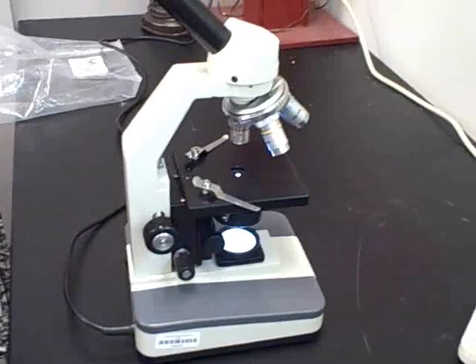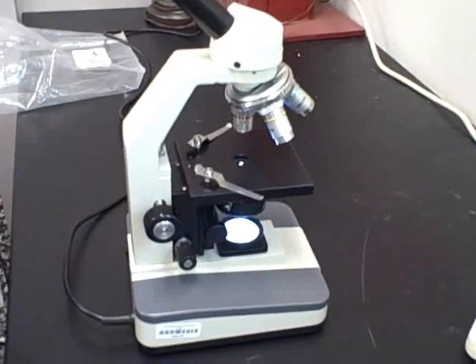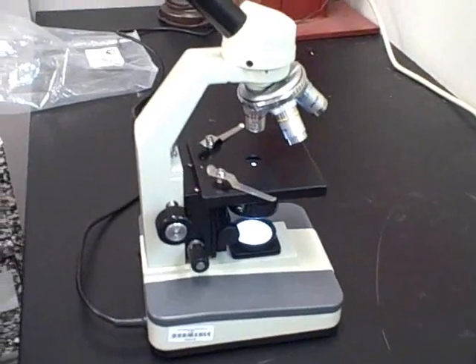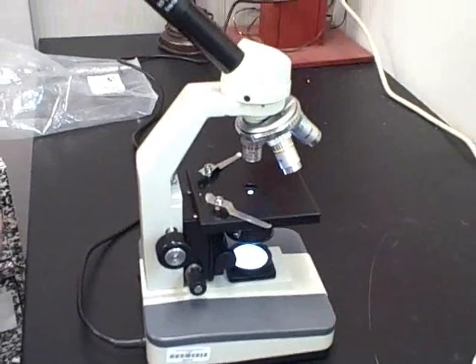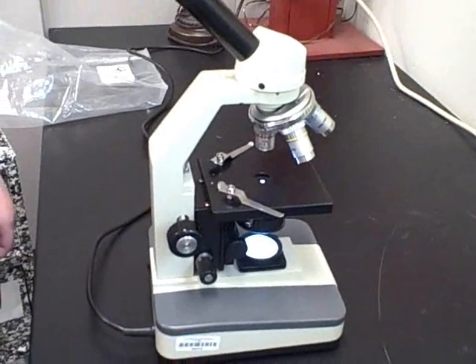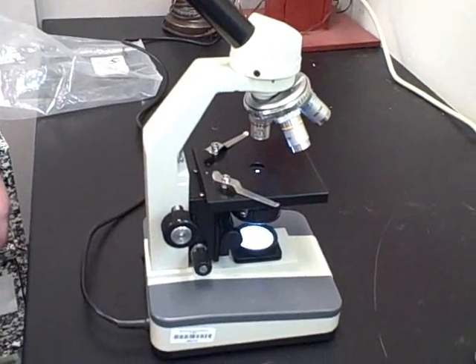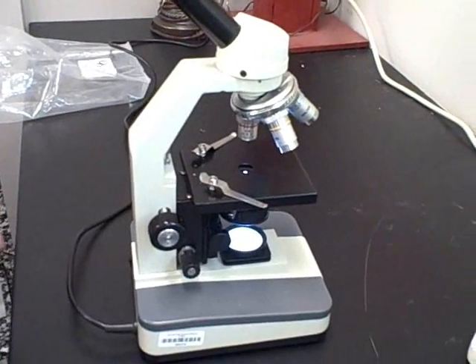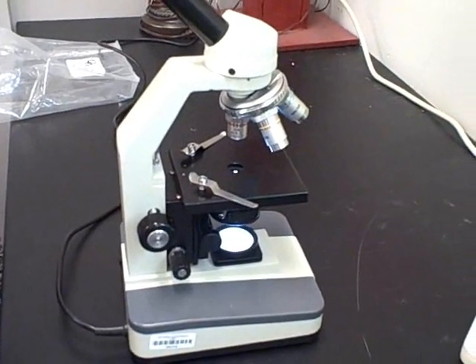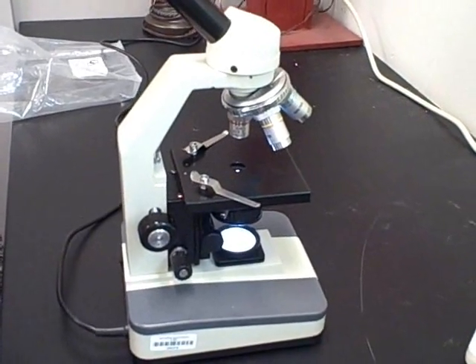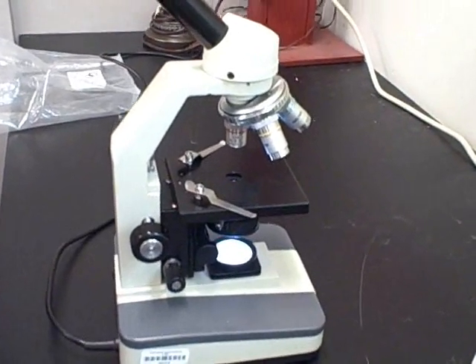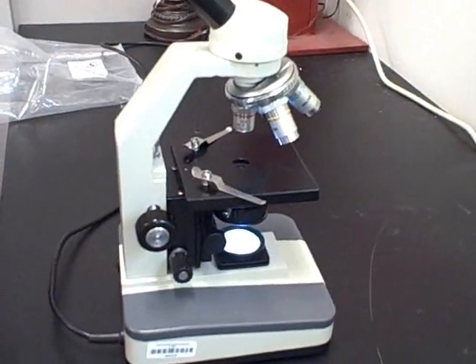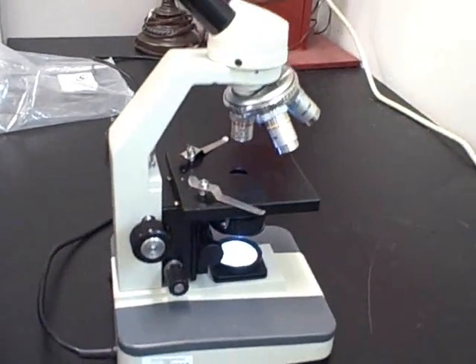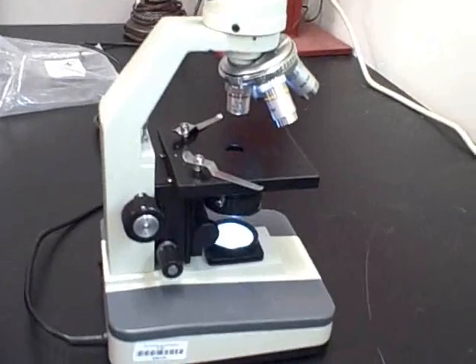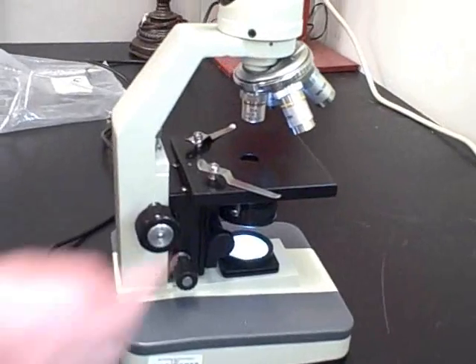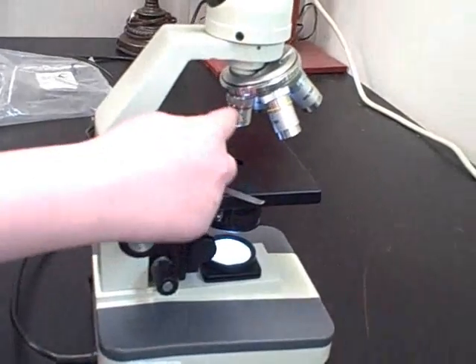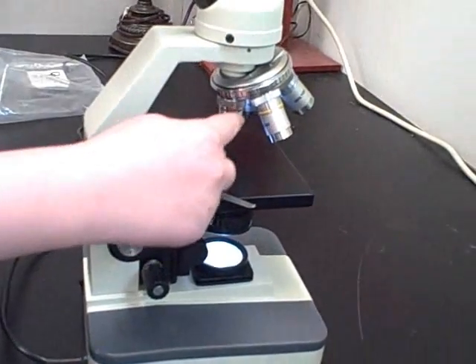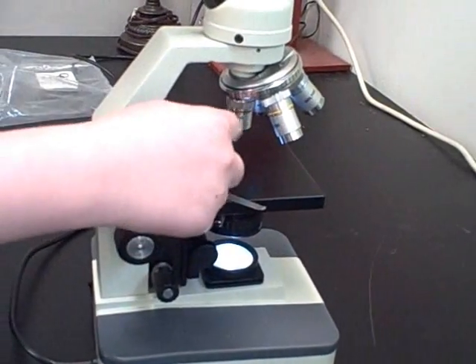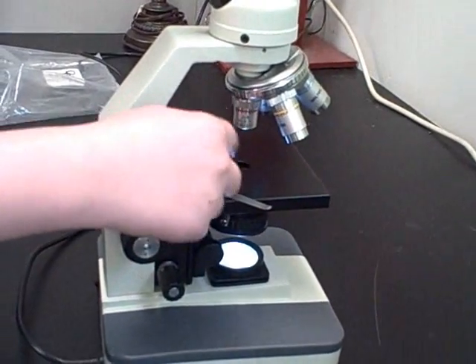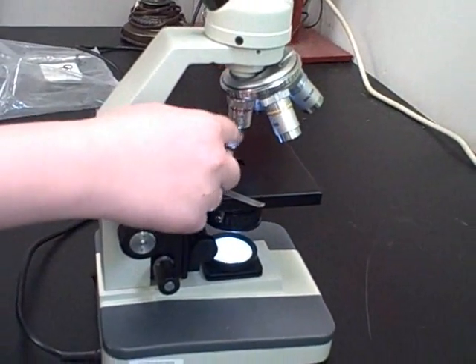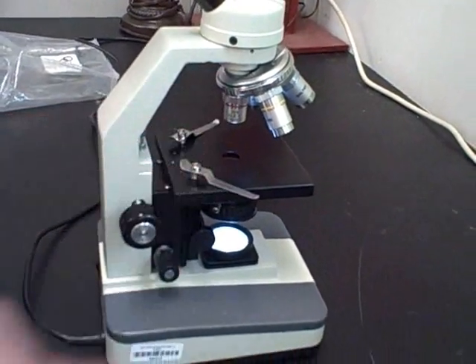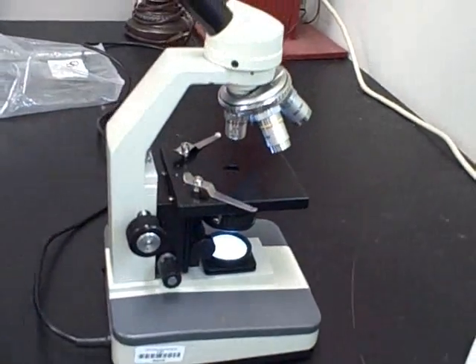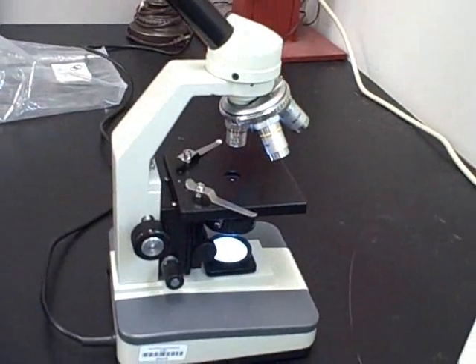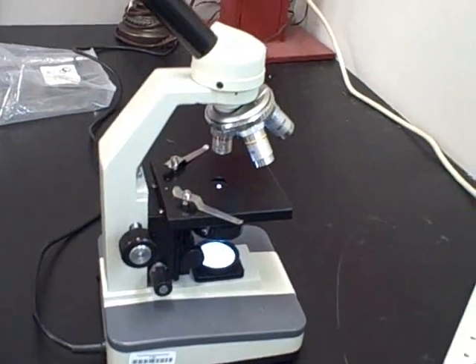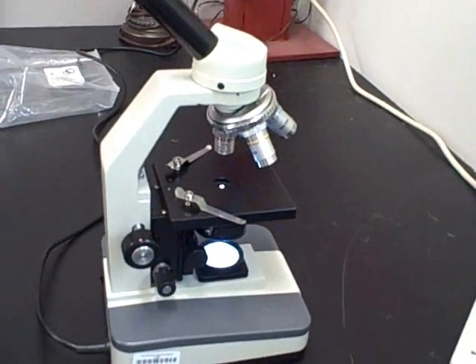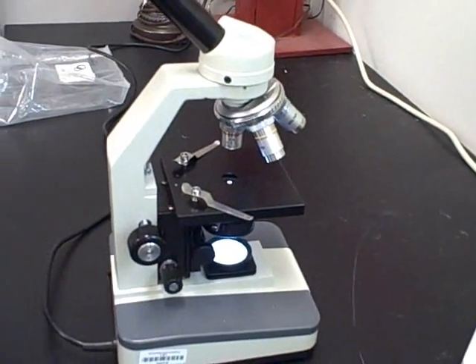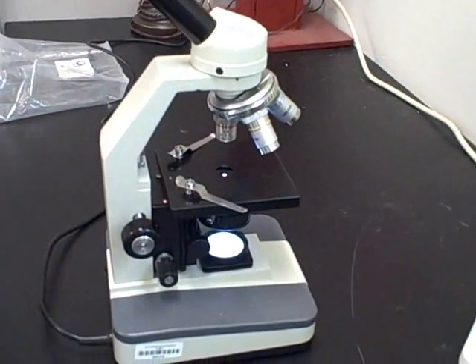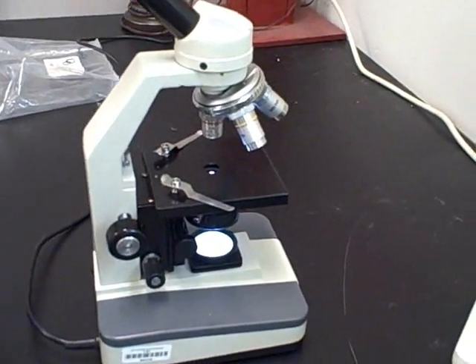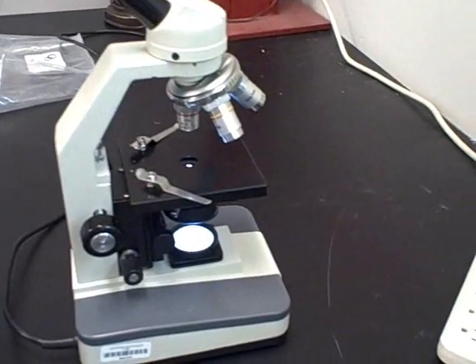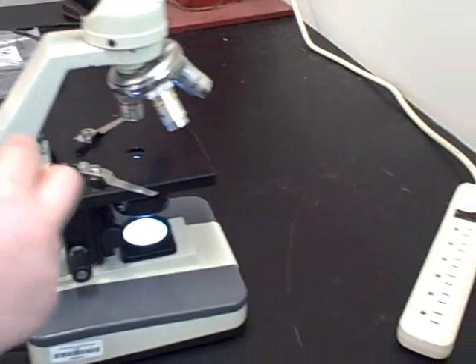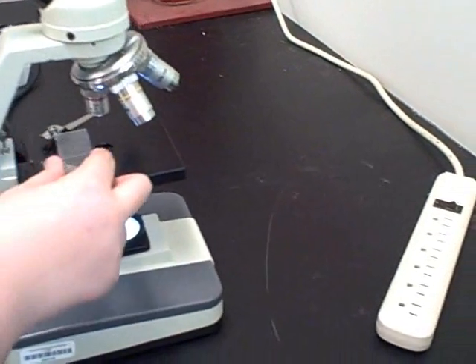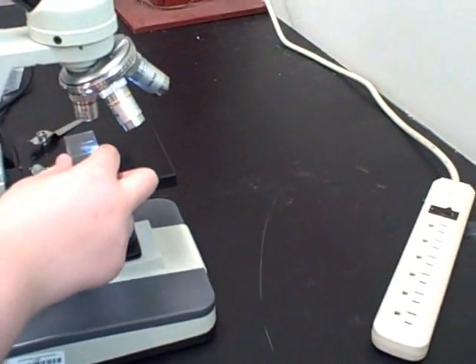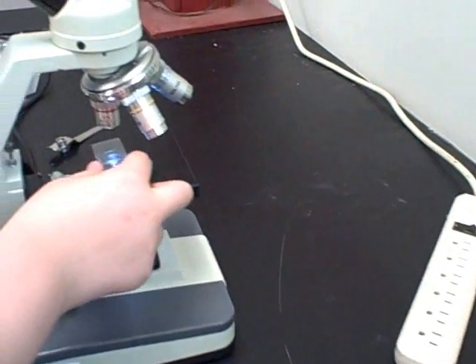The next thing you do is make sure that your microscope is on low power. Then put the slide onto the stage.